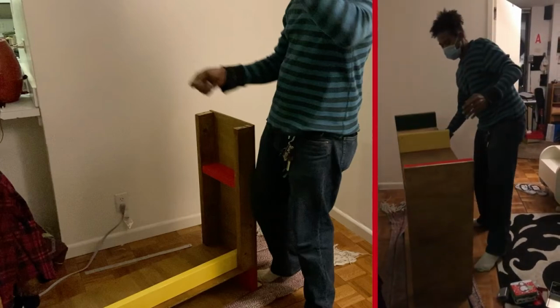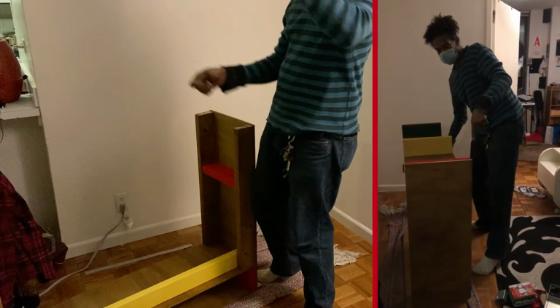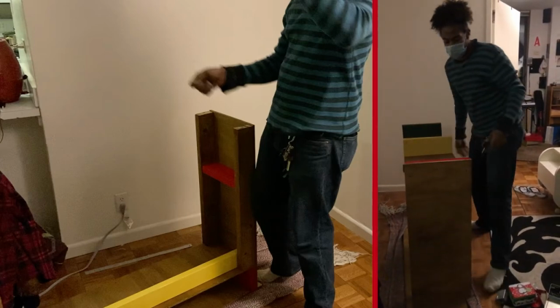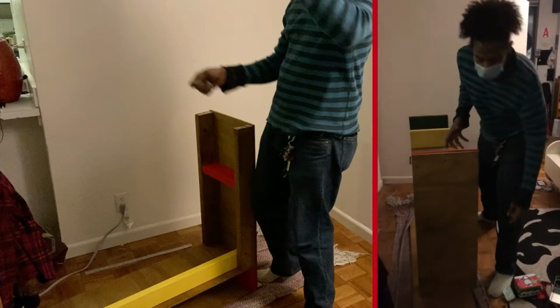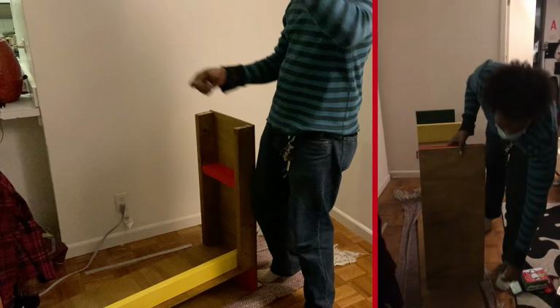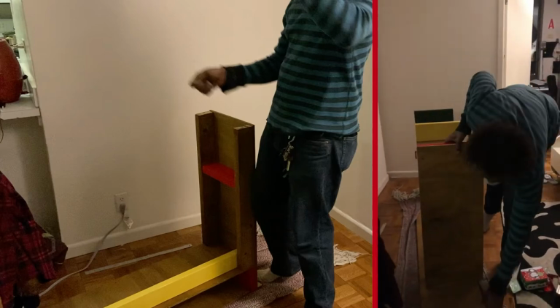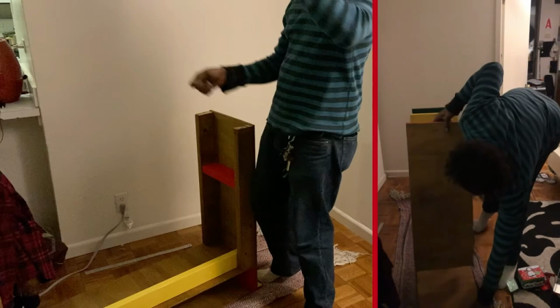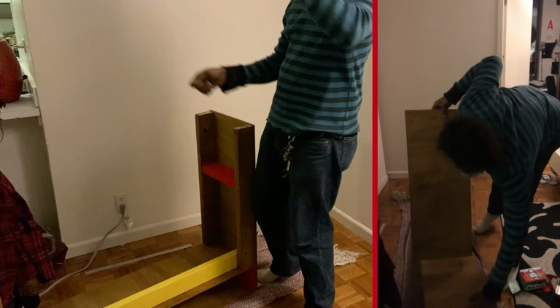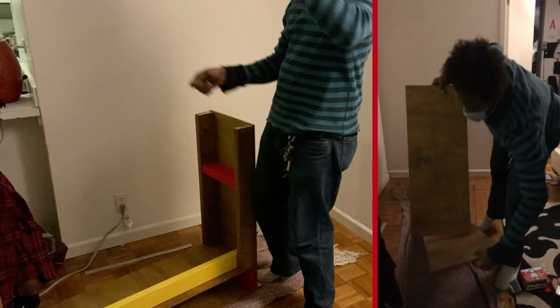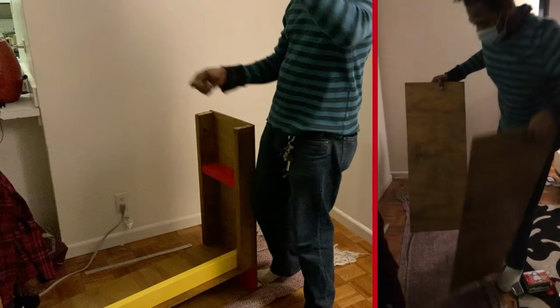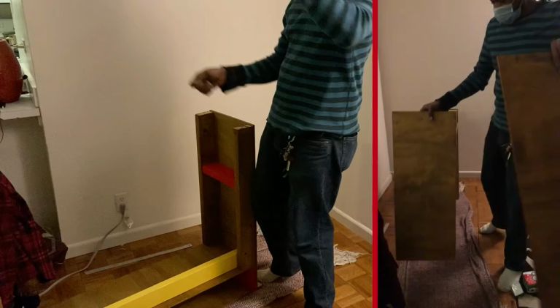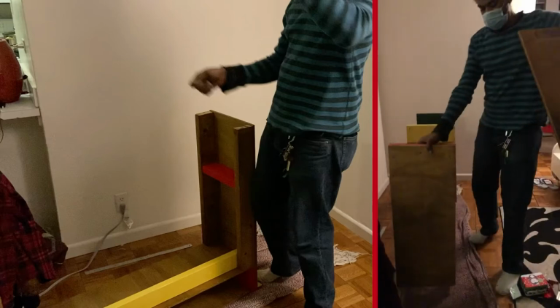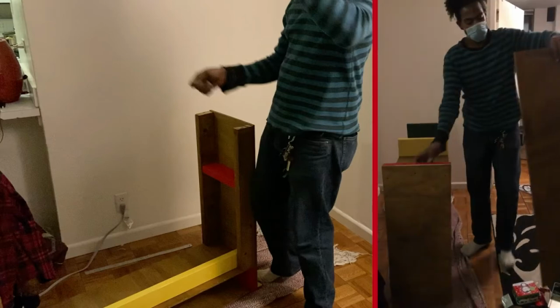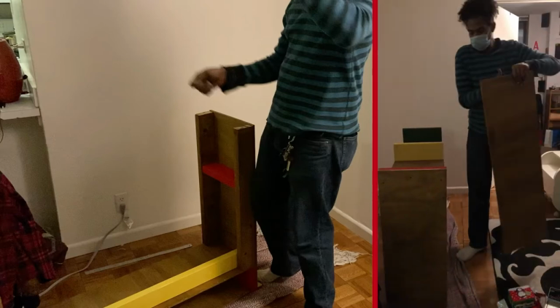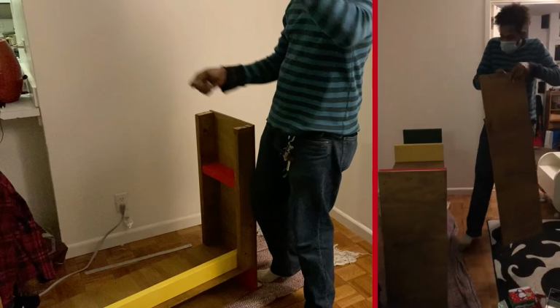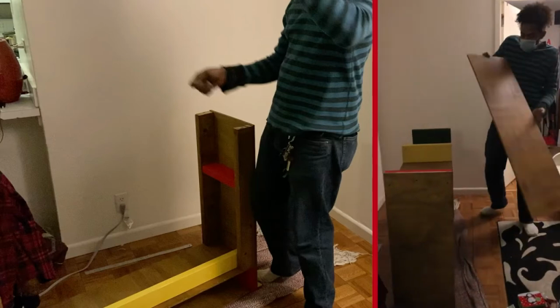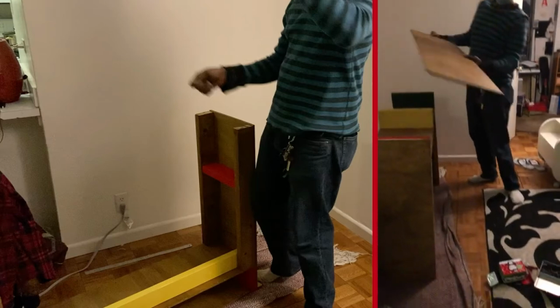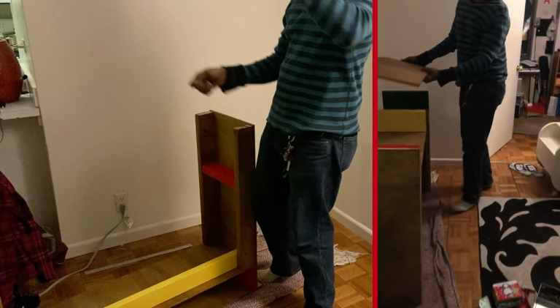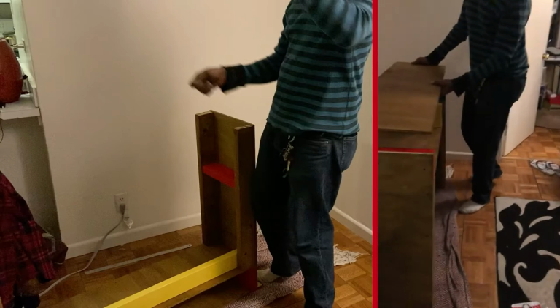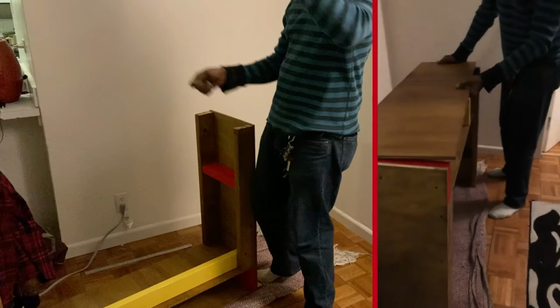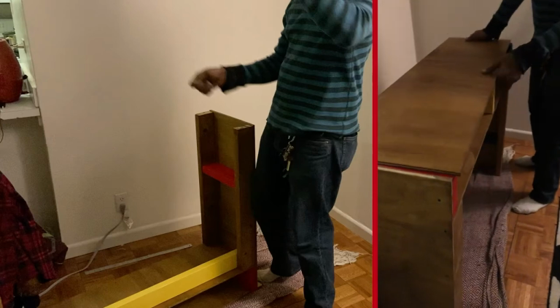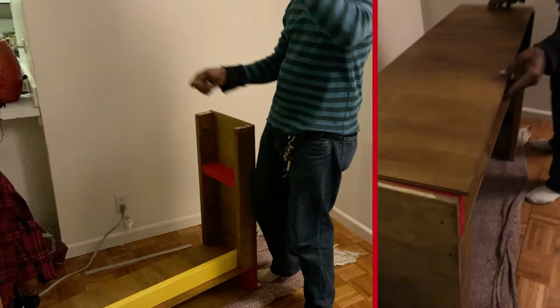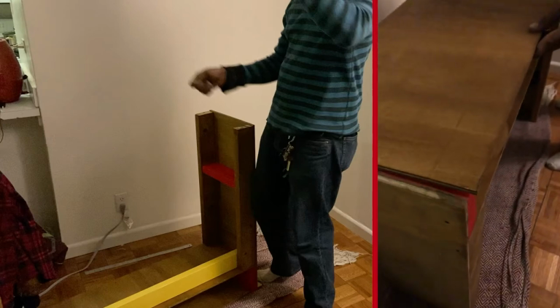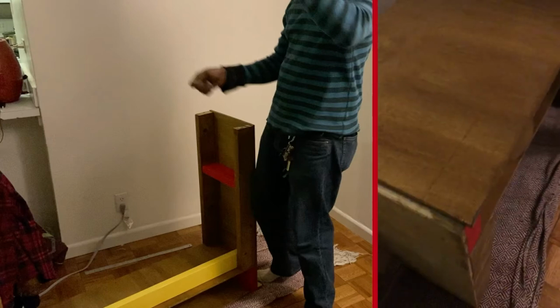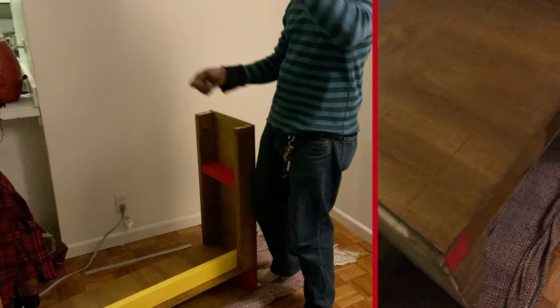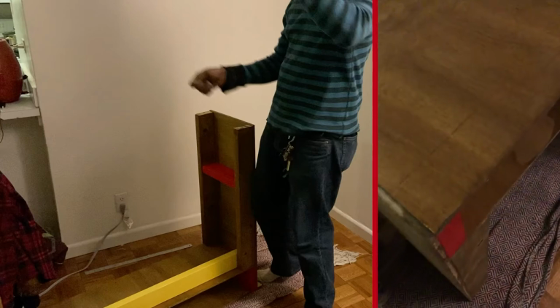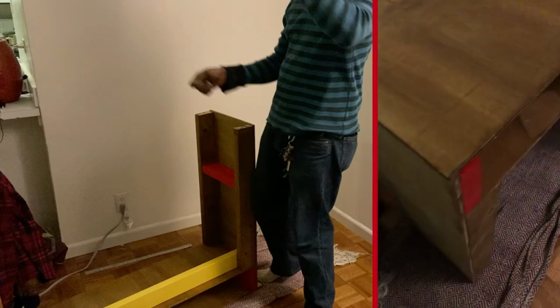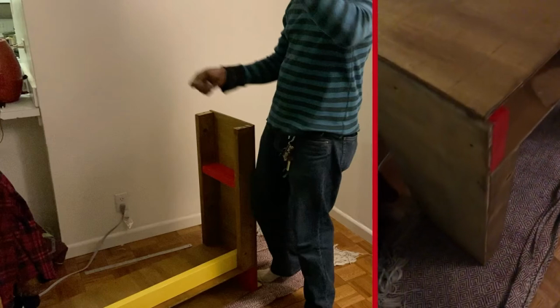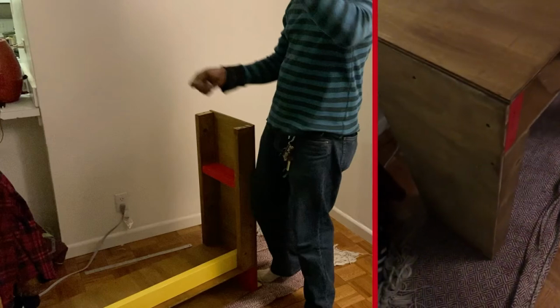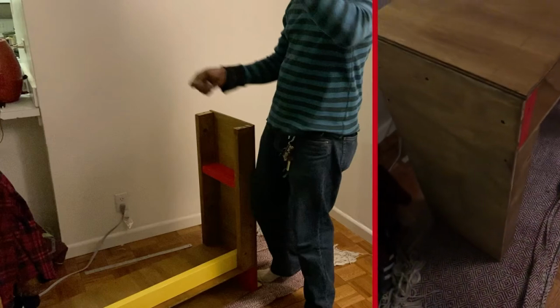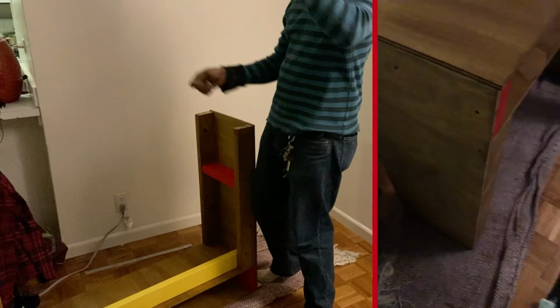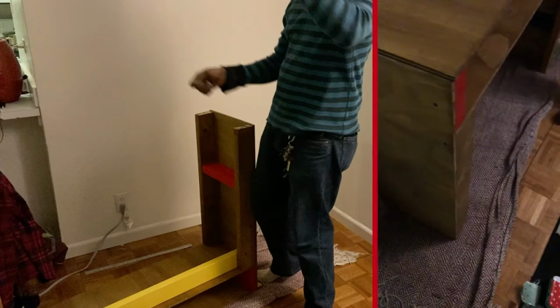And that's the table top — still on the floor. The polyurethane sealant is on for the wood.